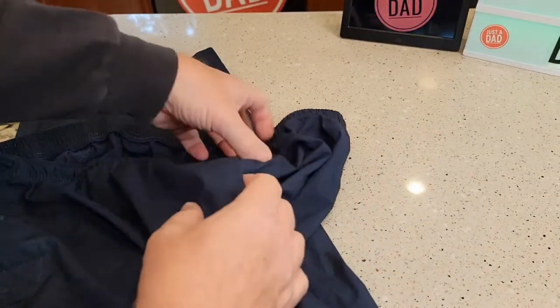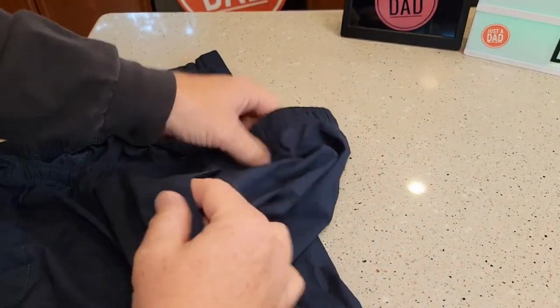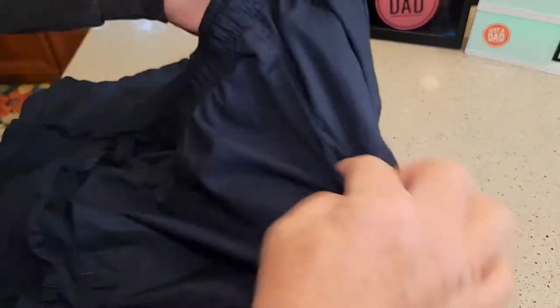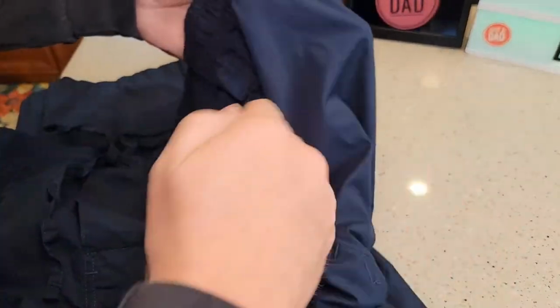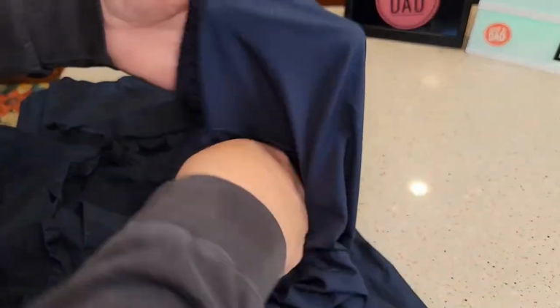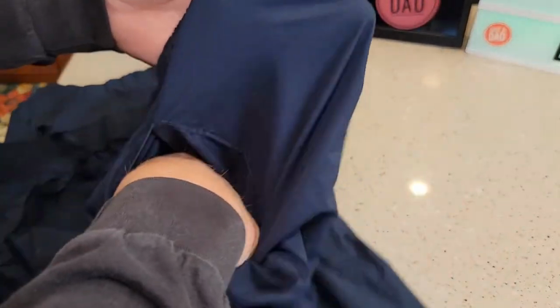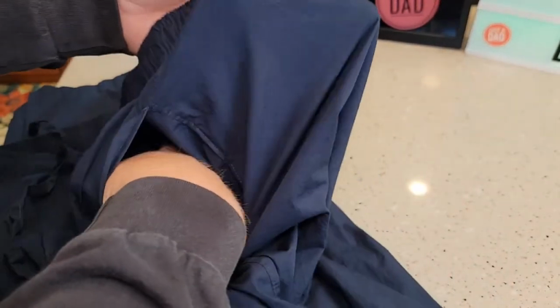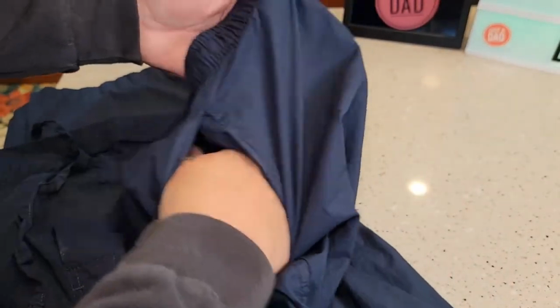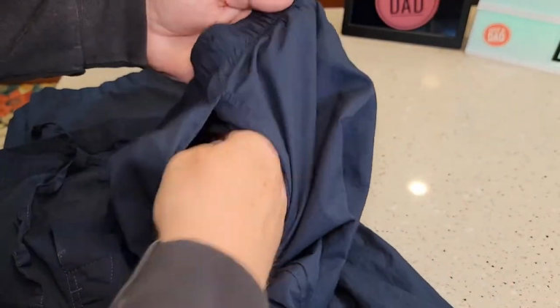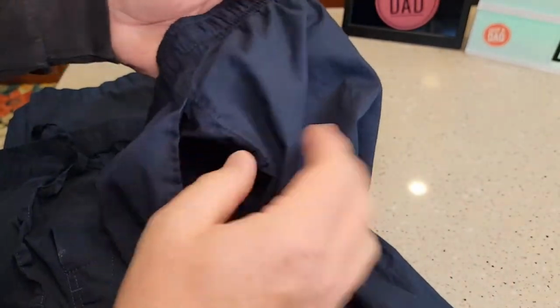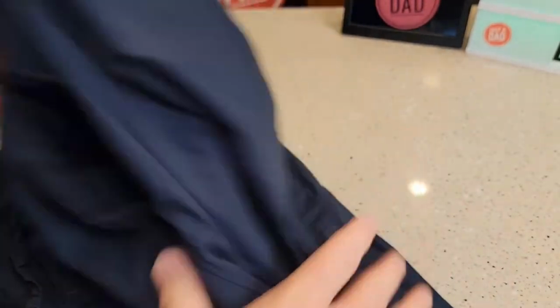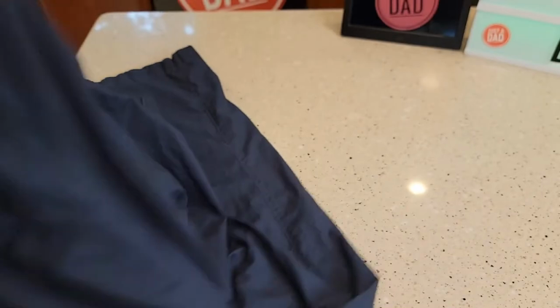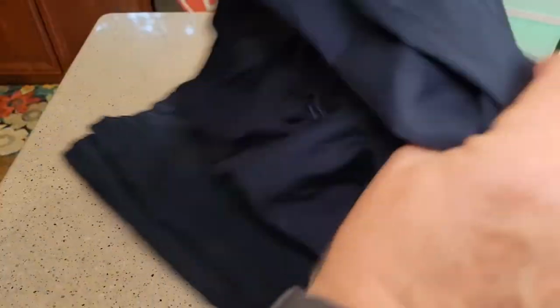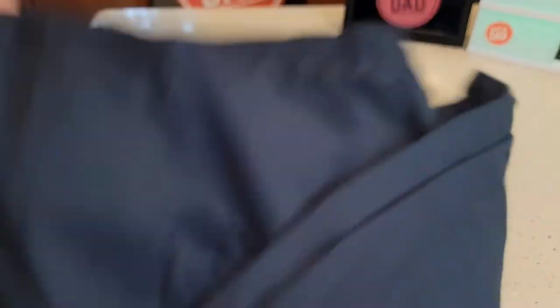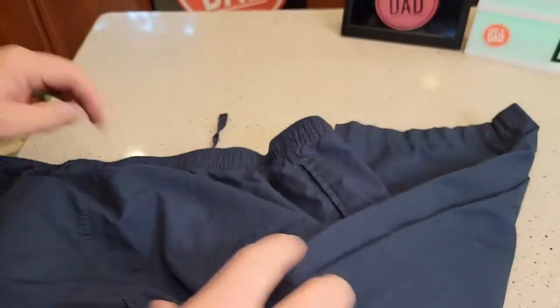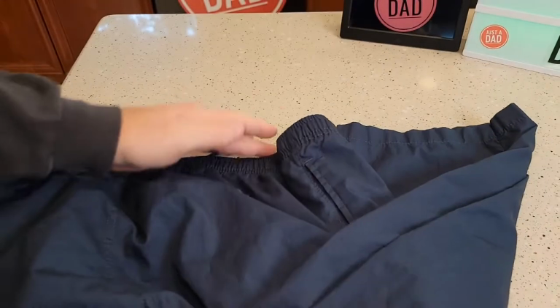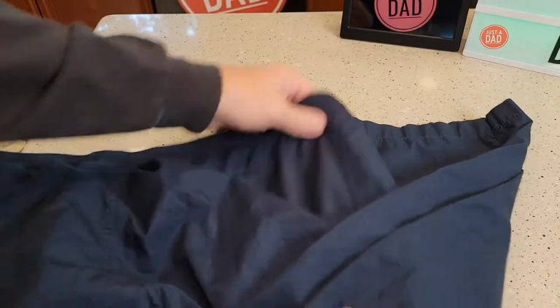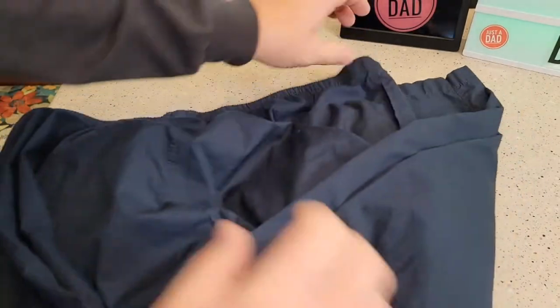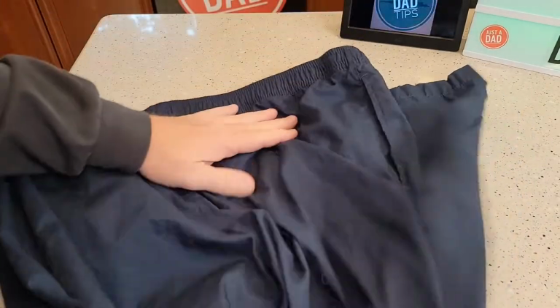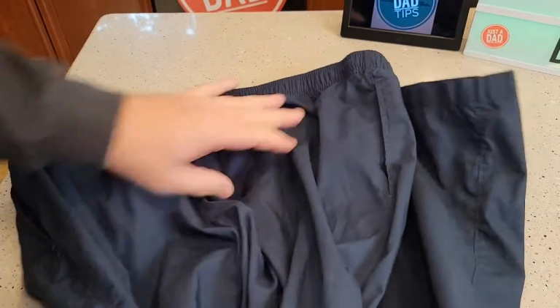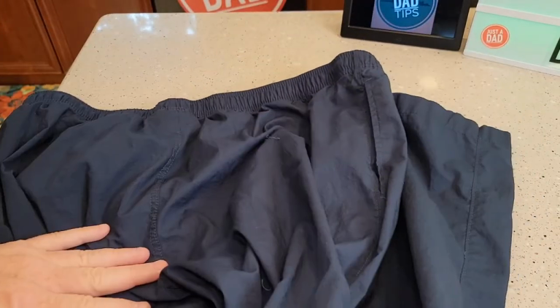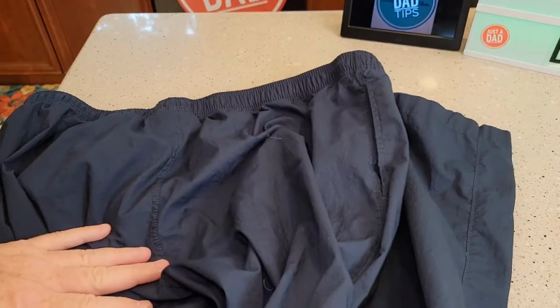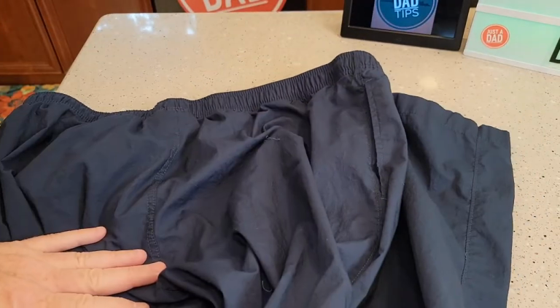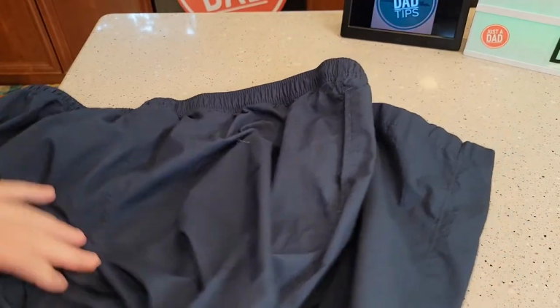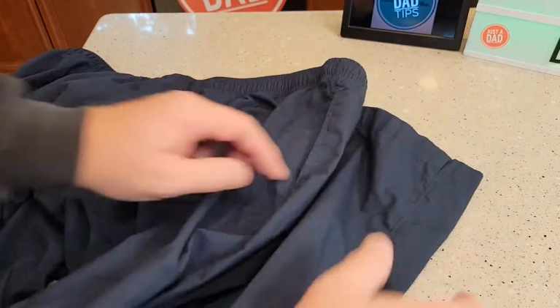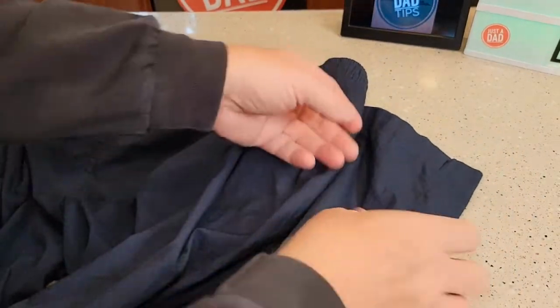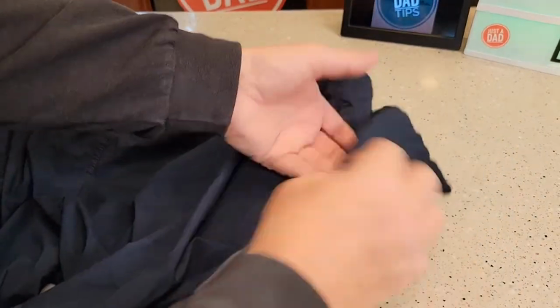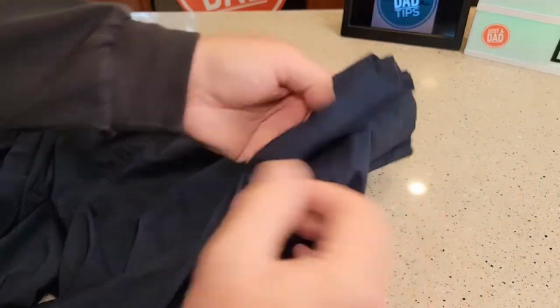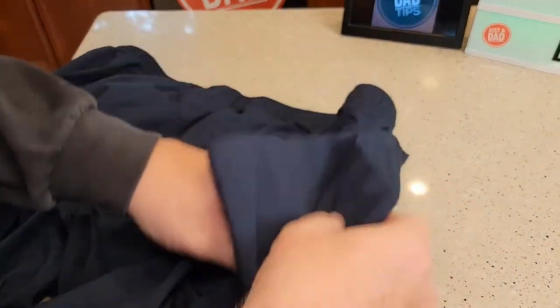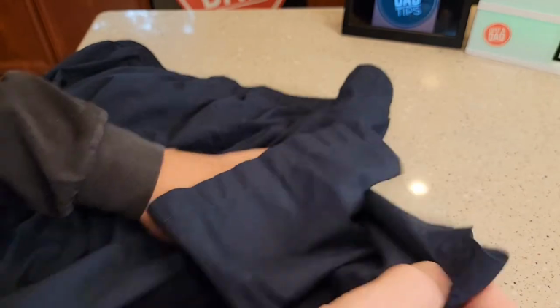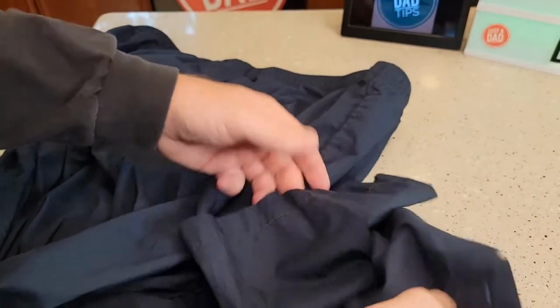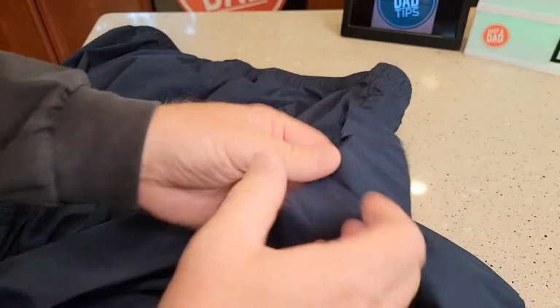It does have pockets on the left hand and the right hand side, but the back does not have any pockets. The legs are just open.